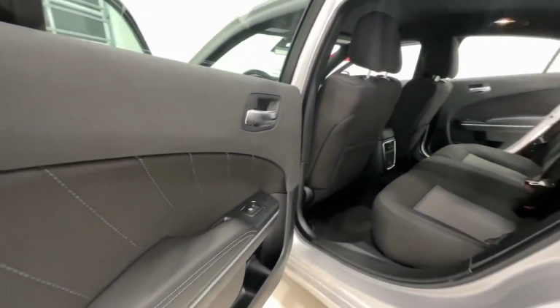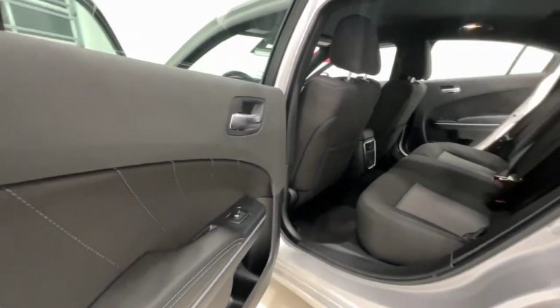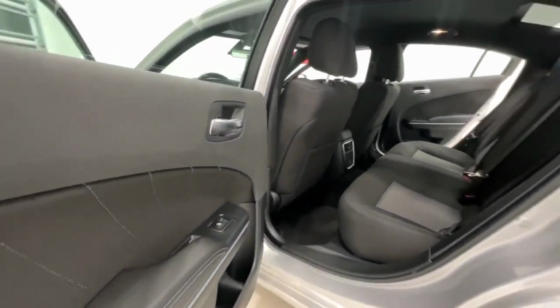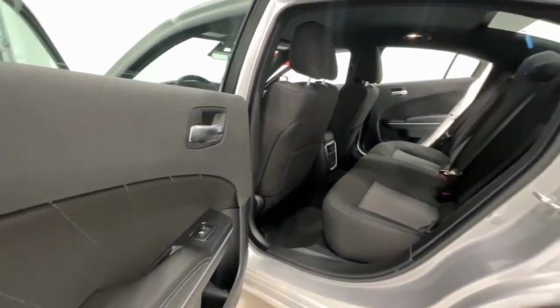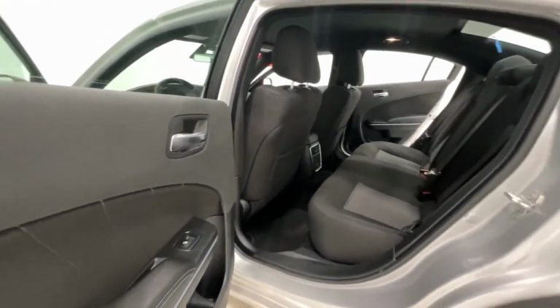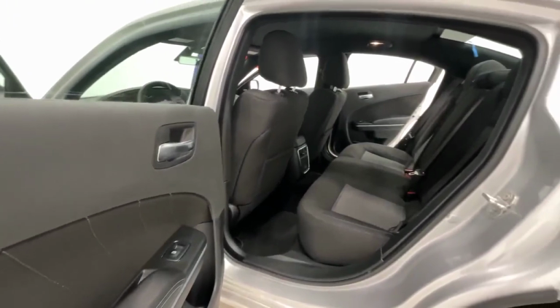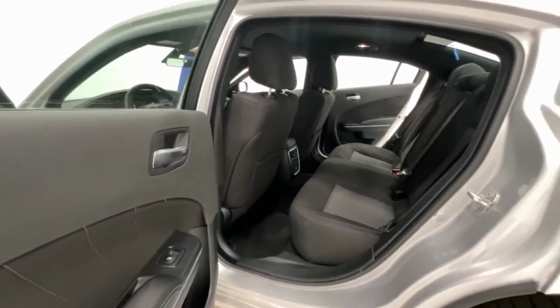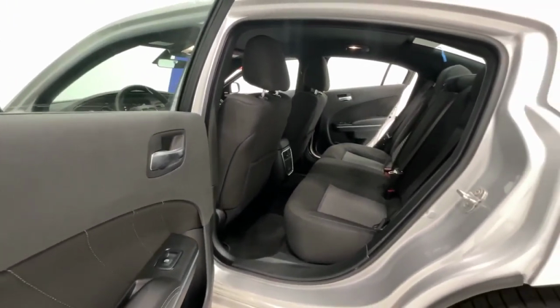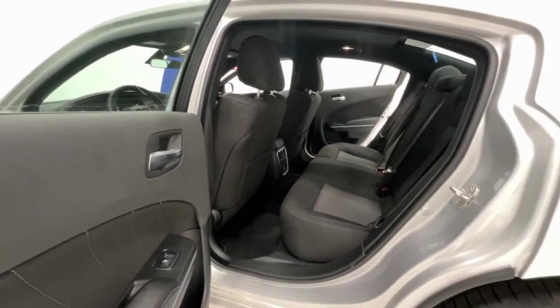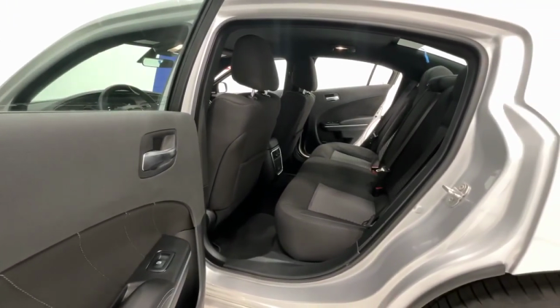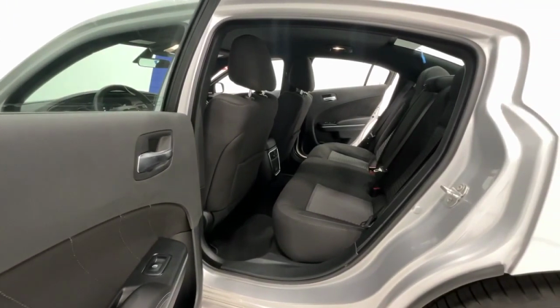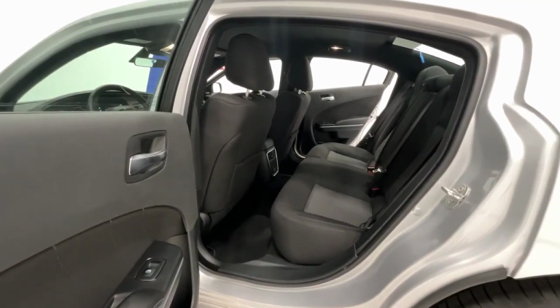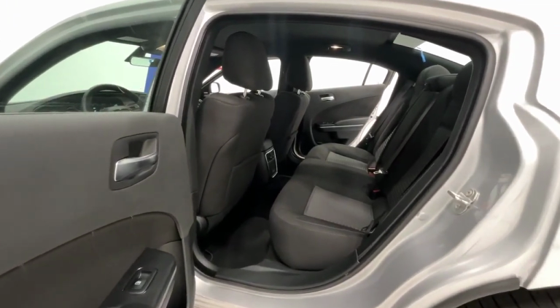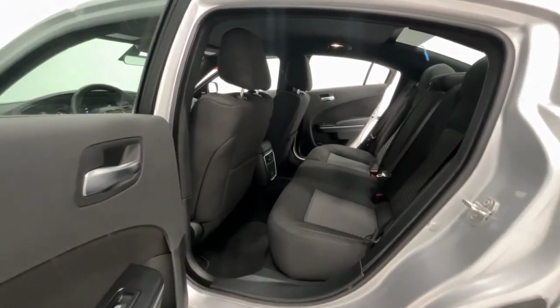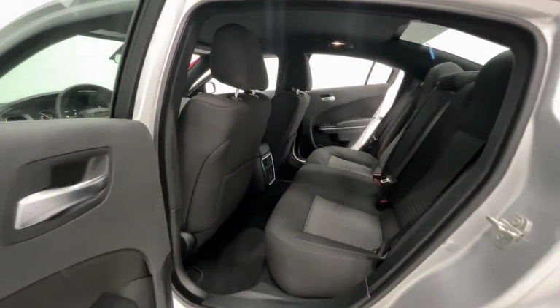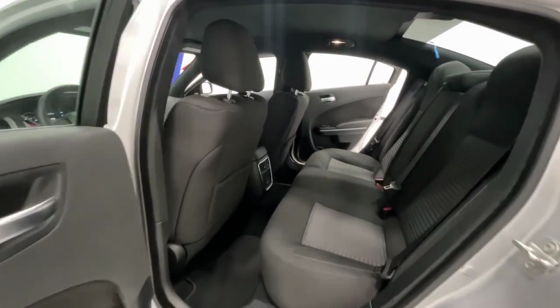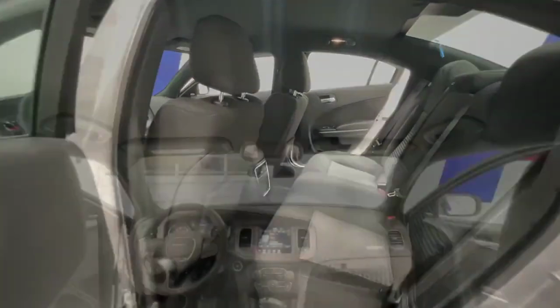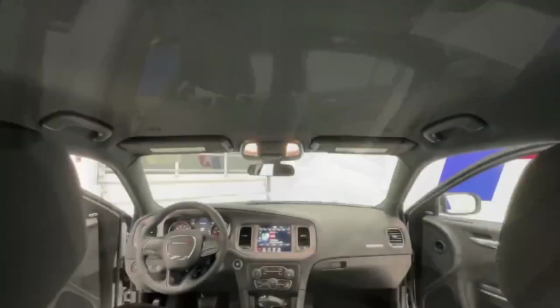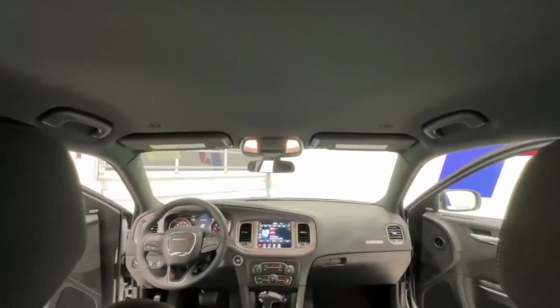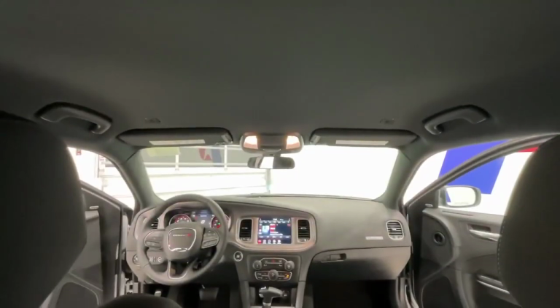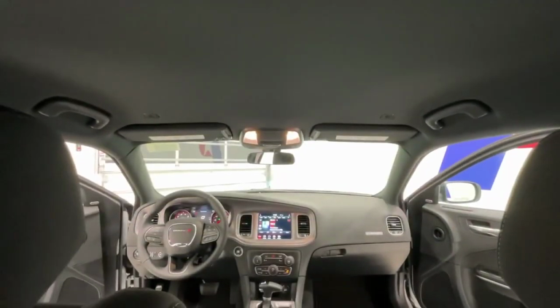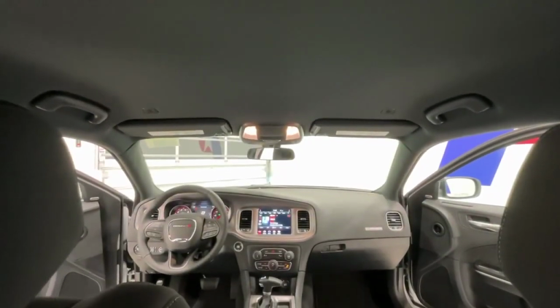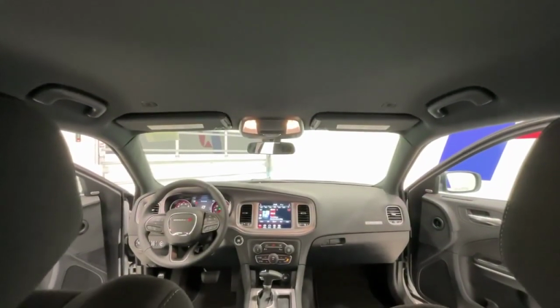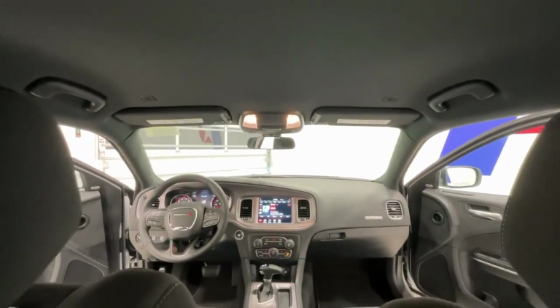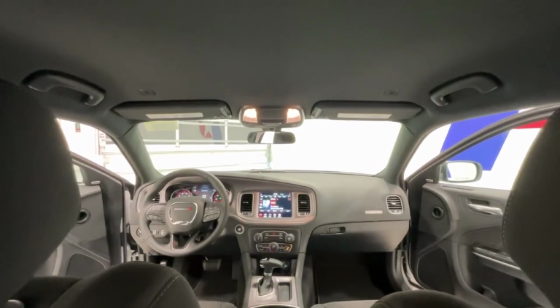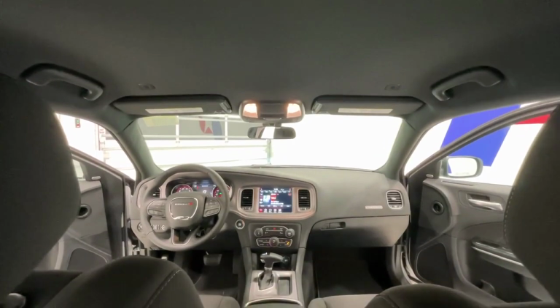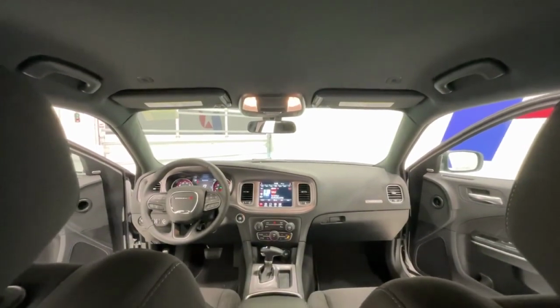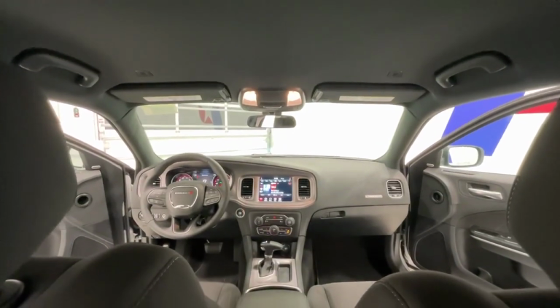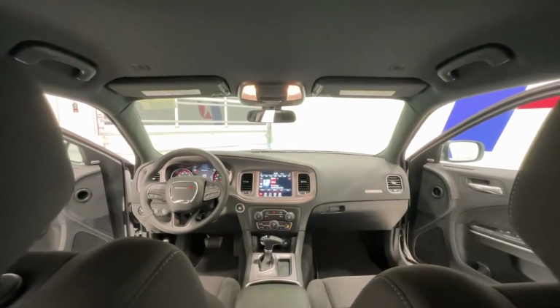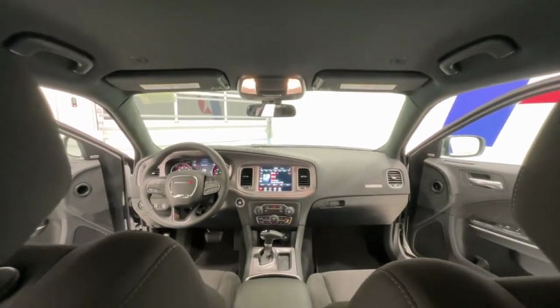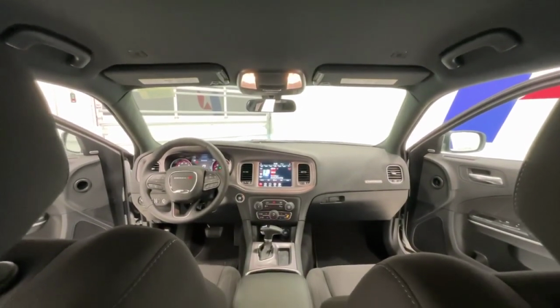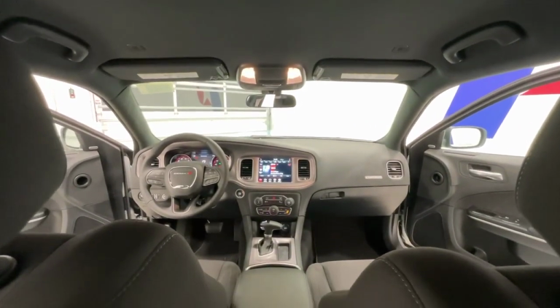Payne Auto Group can also help protect your automotive investment with available gap insurance, guide point tracking security systems, and paint and windshield protection.